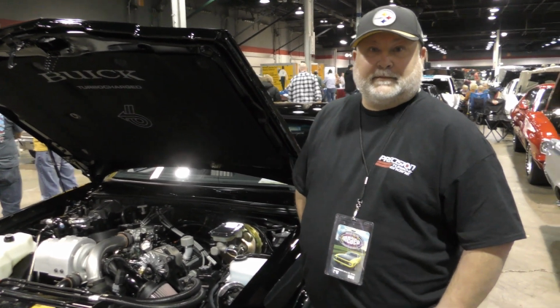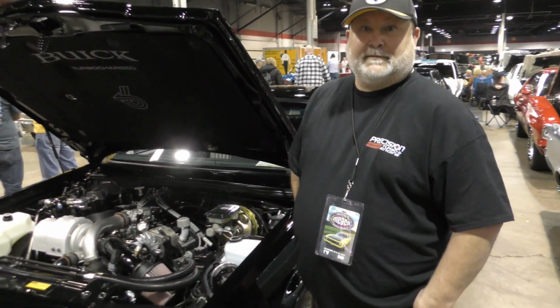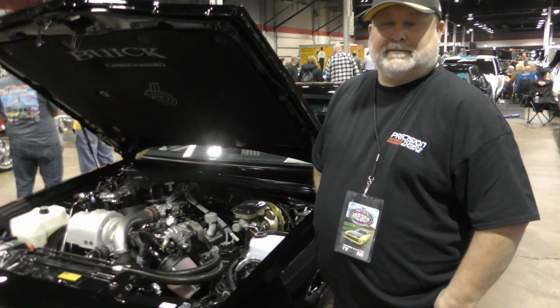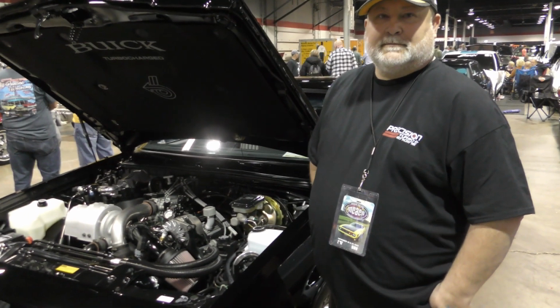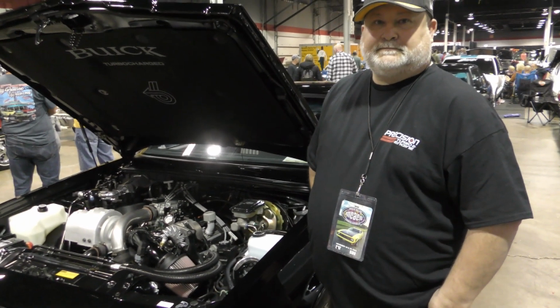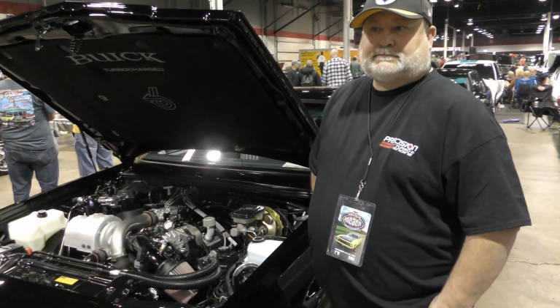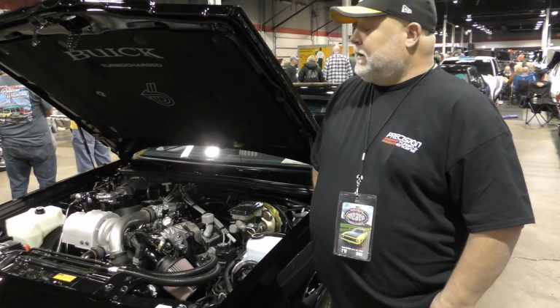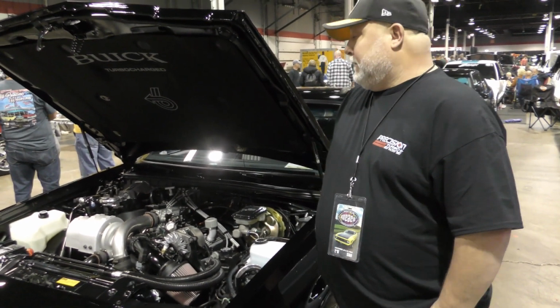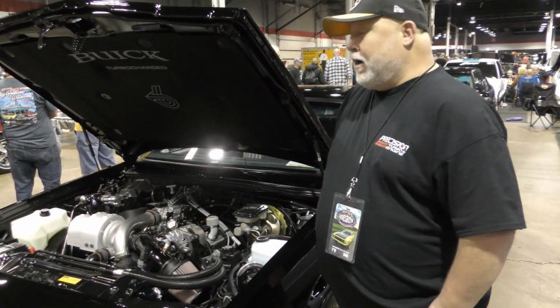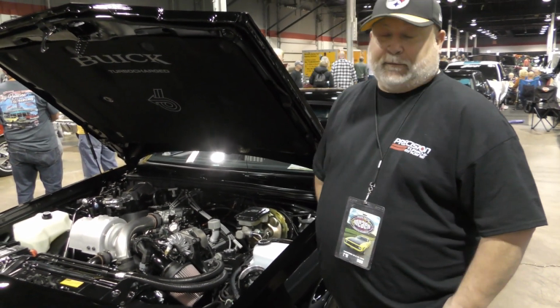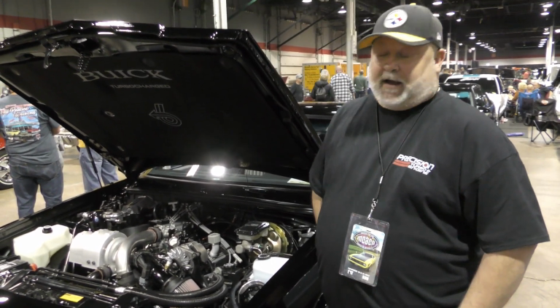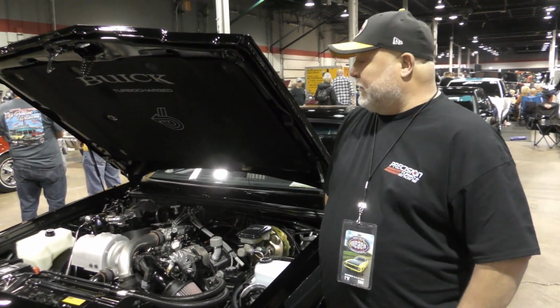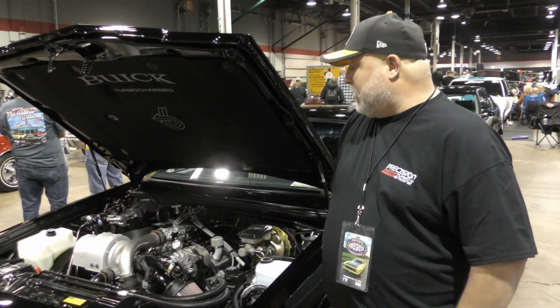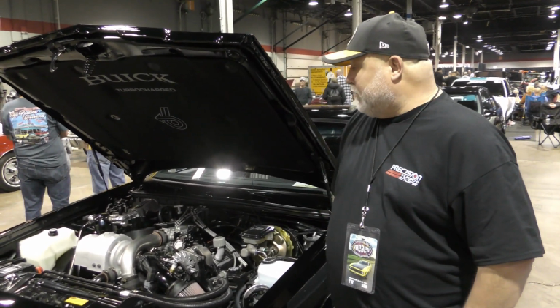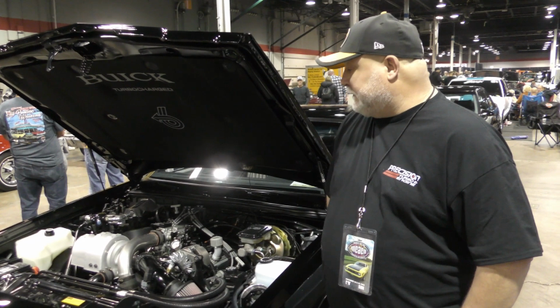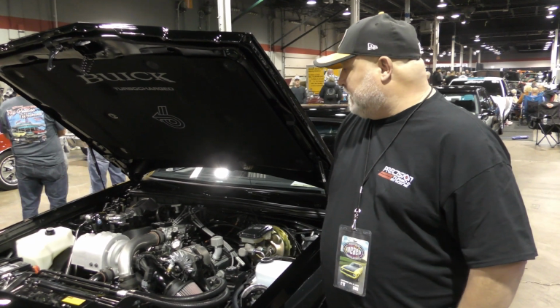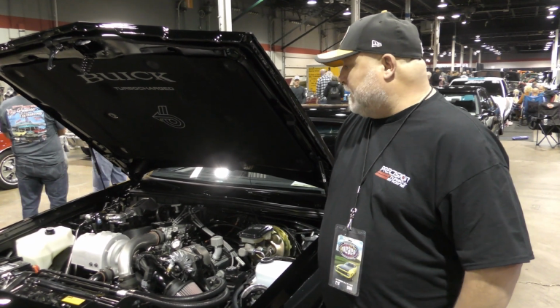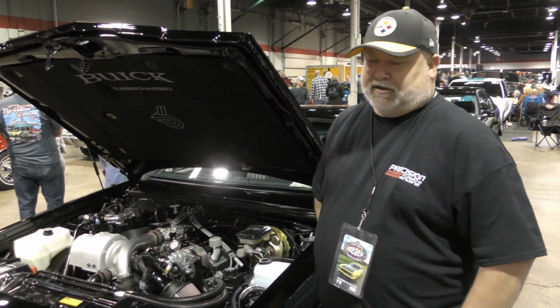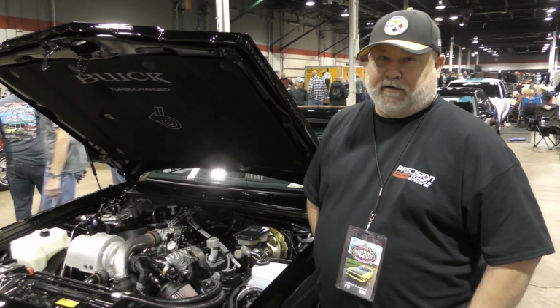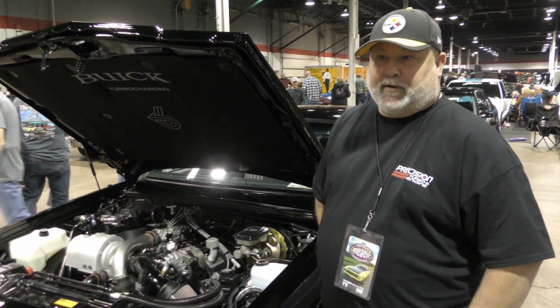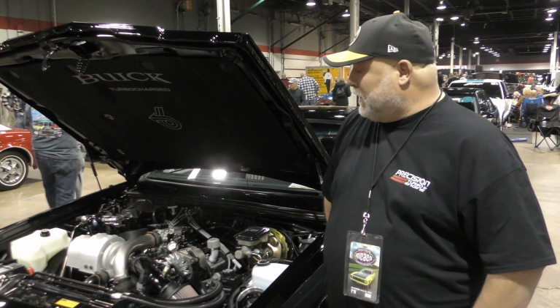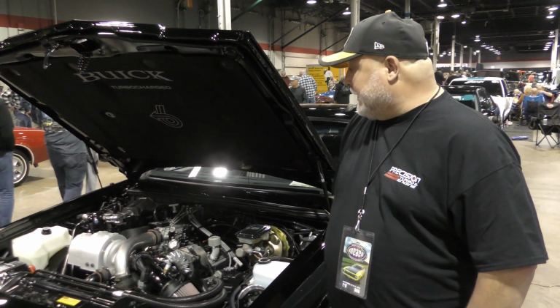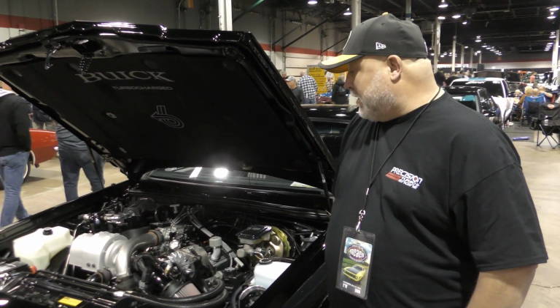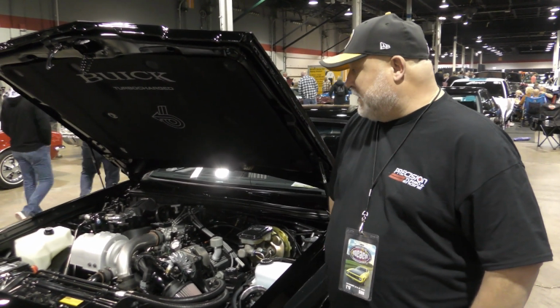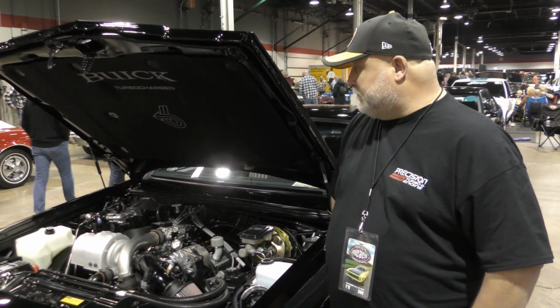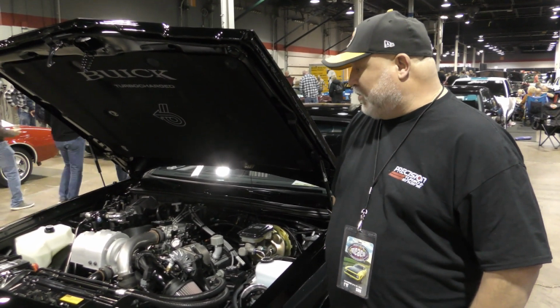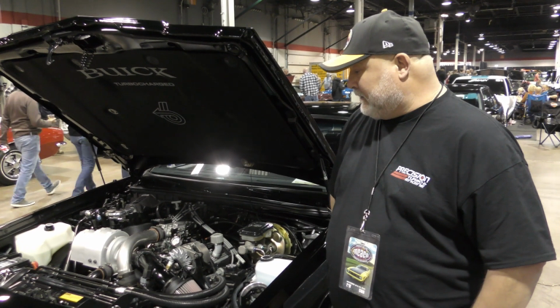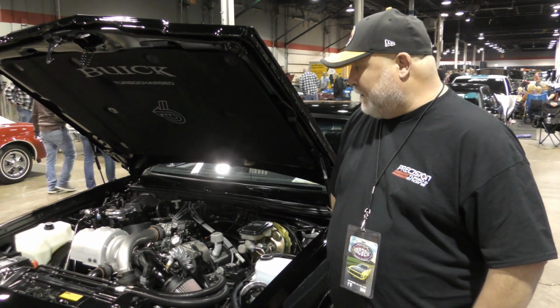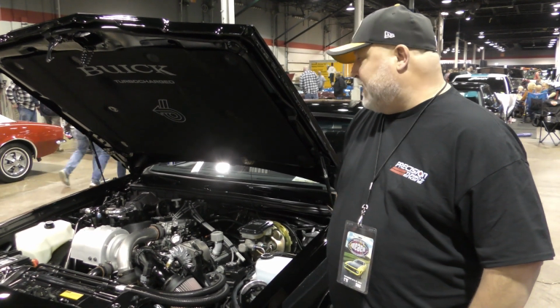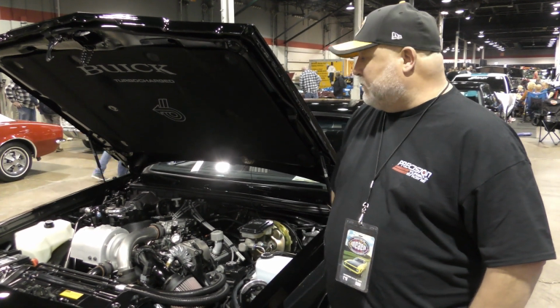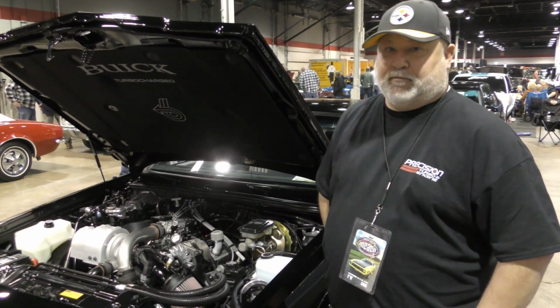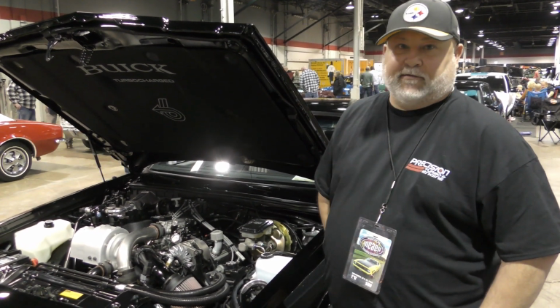So it was in this condition or did you have it redone? No, this was a solid original car — no rust, very clean interior — but I got the car and immediately took it apart and went from end to end and redid everything.